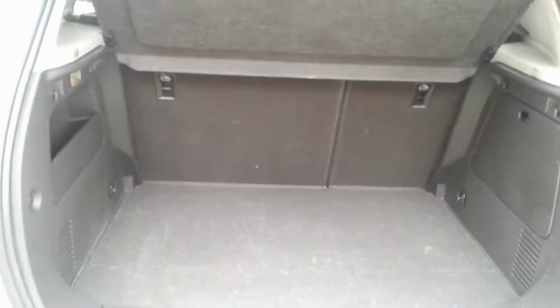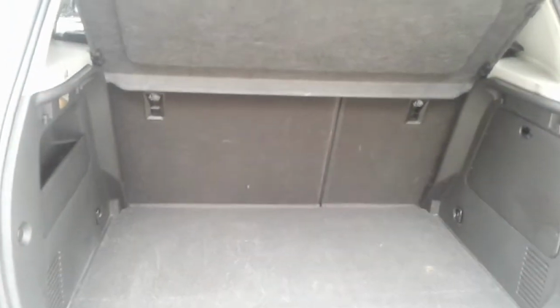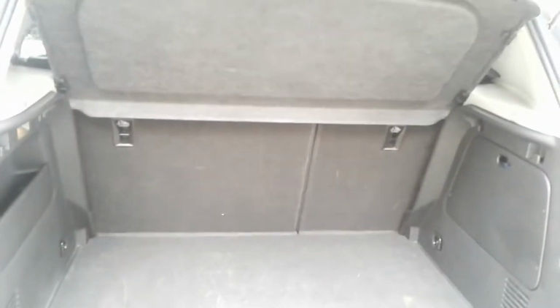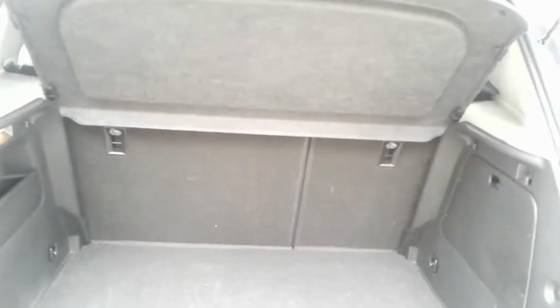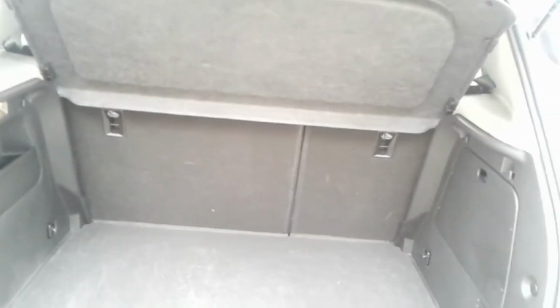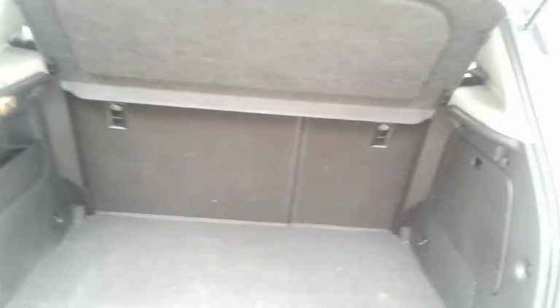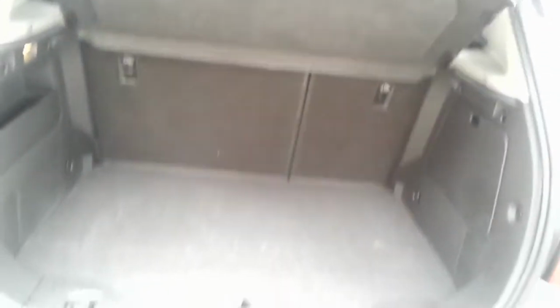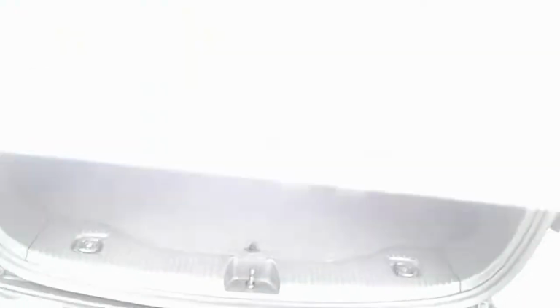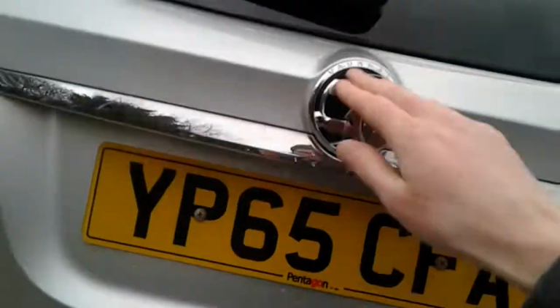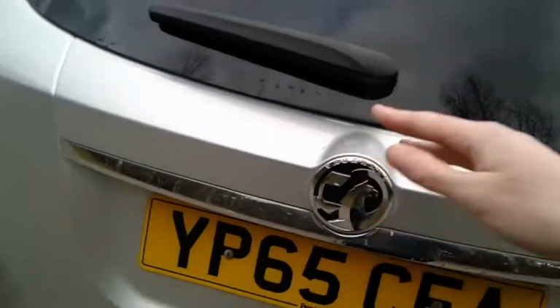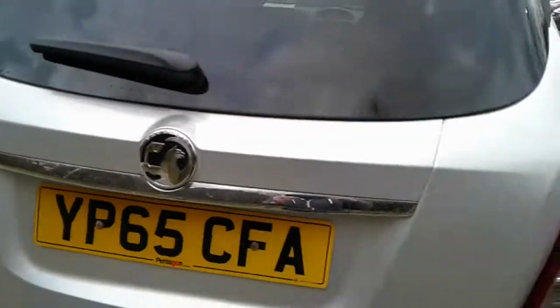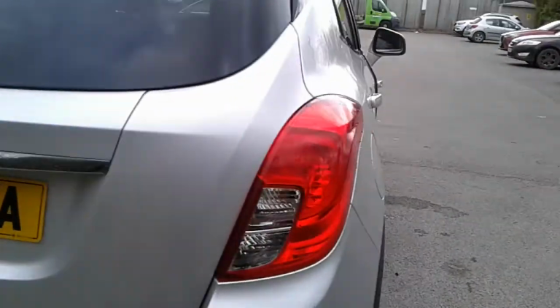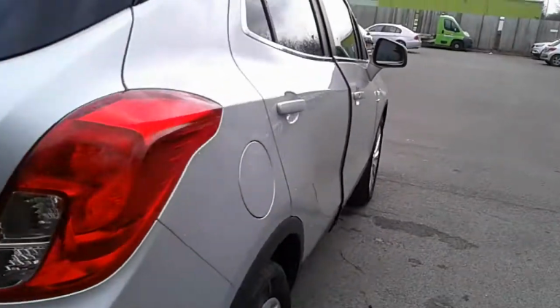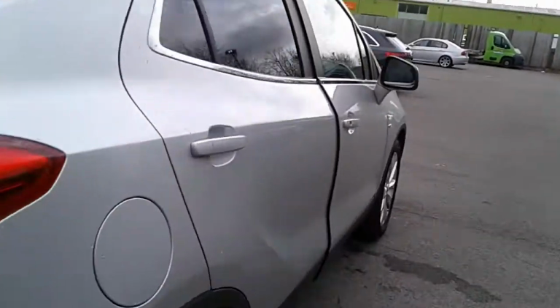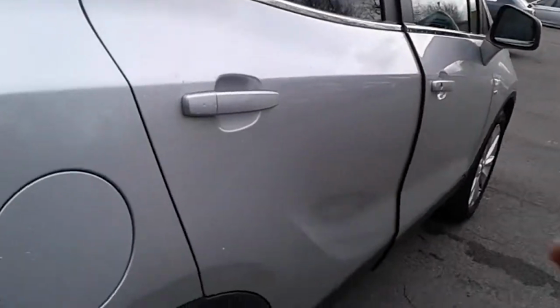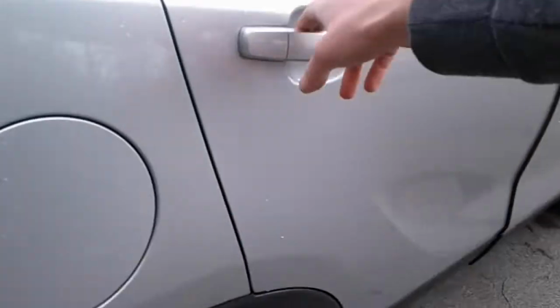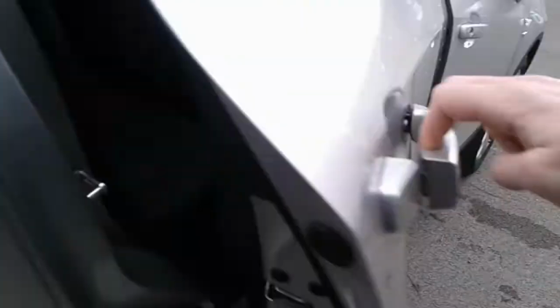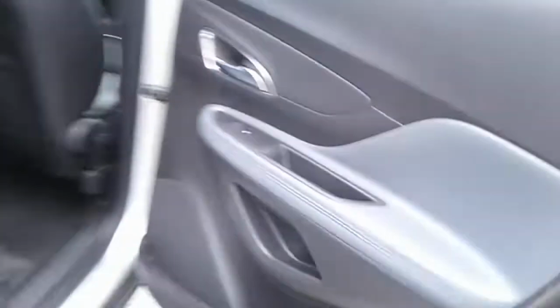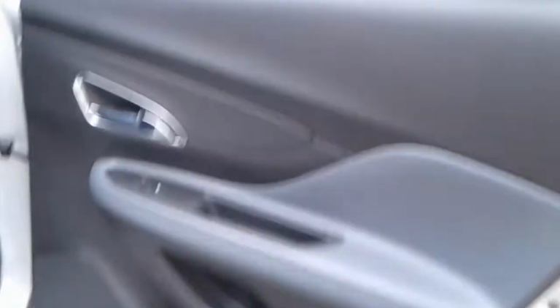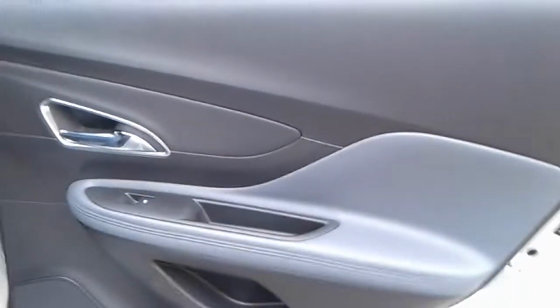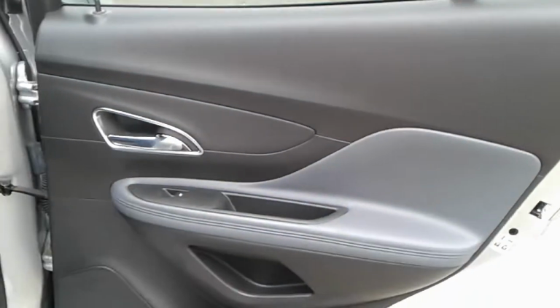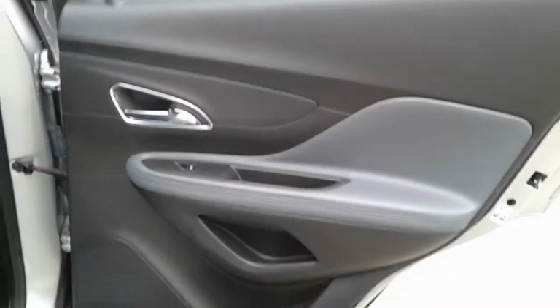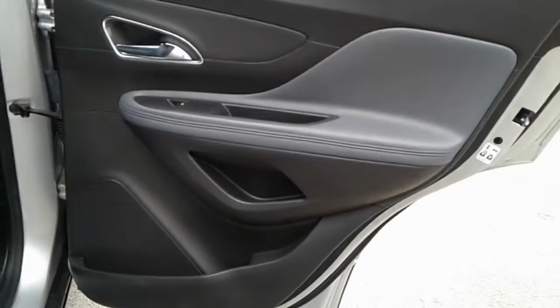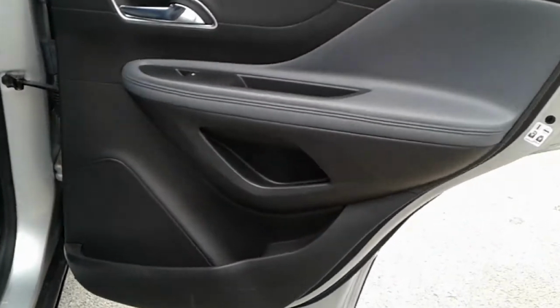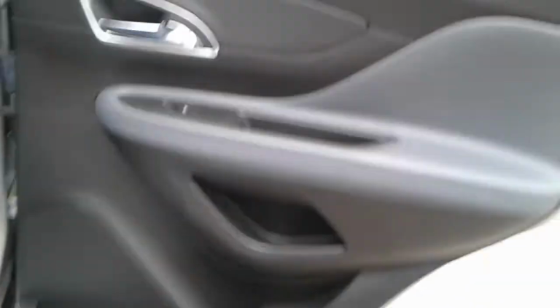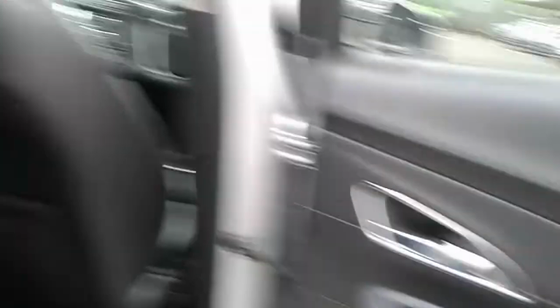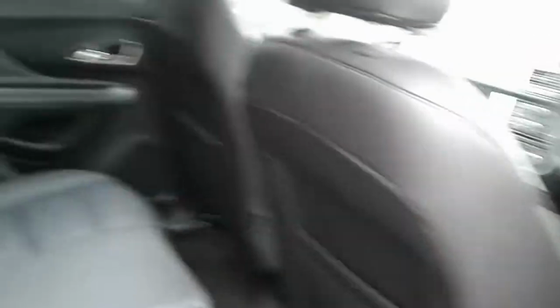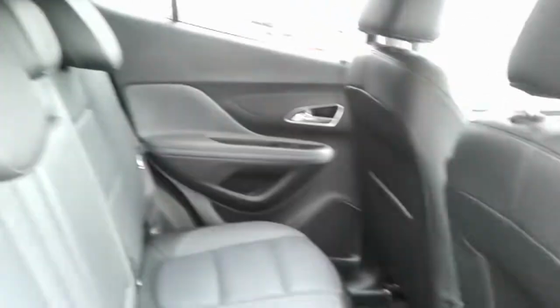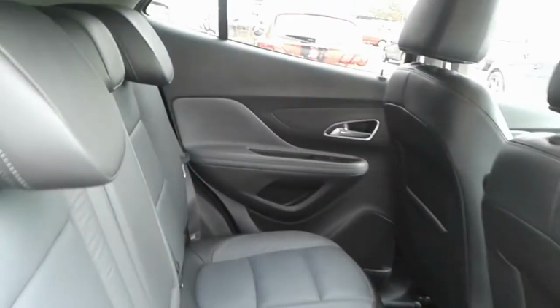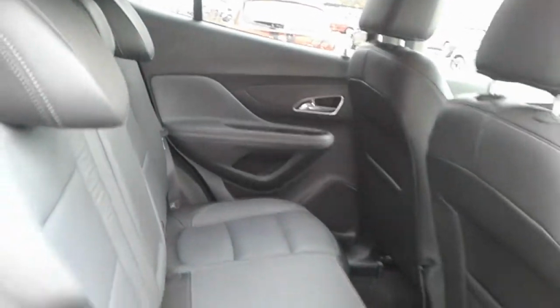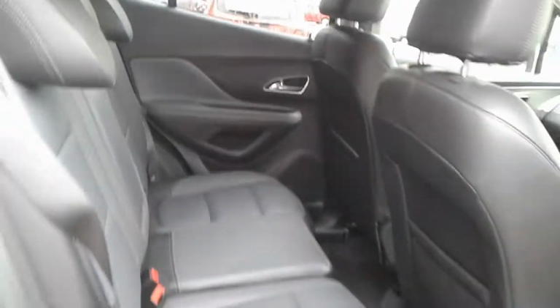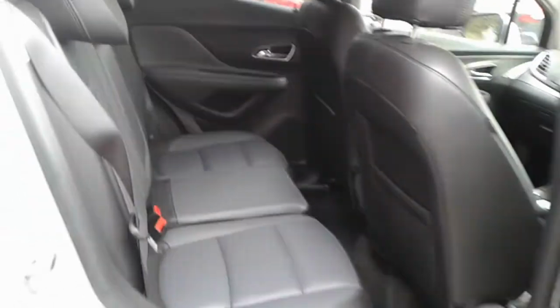If you do need more space, the rear seats do have a 60-40 split. There are rear electric windows and rear storage pockets. Full leather seats with ISOFIX tethers.